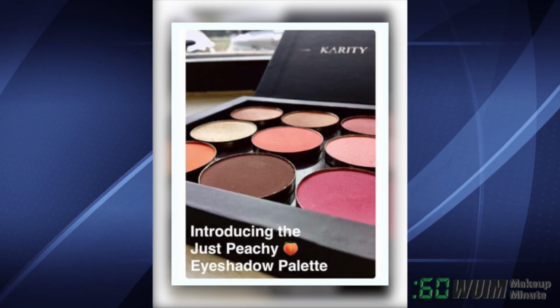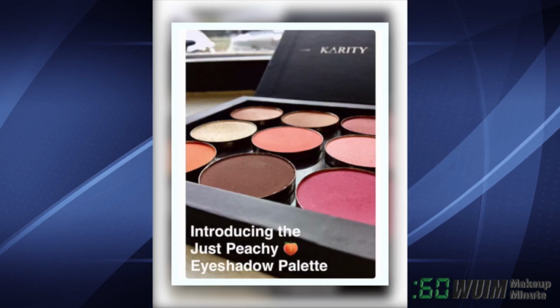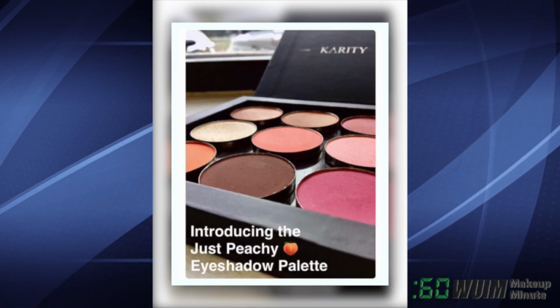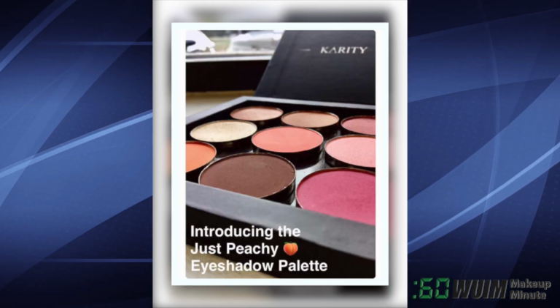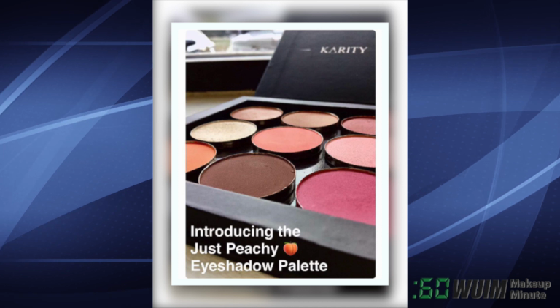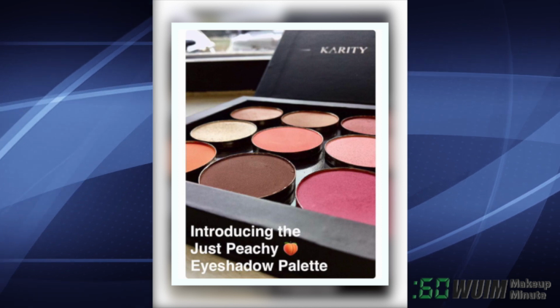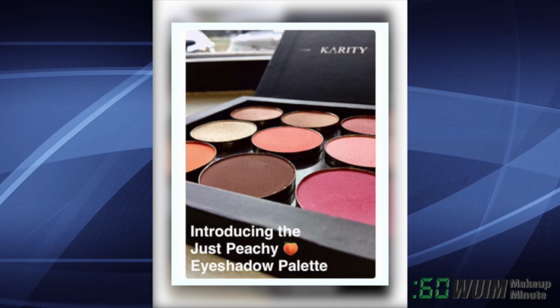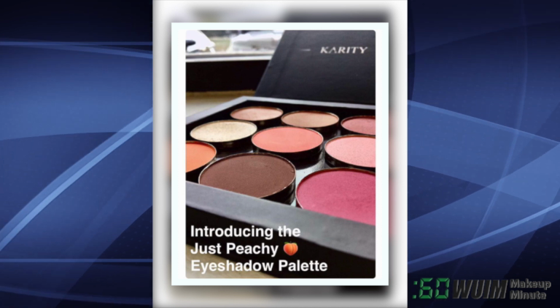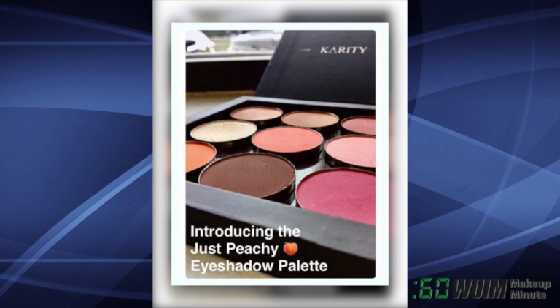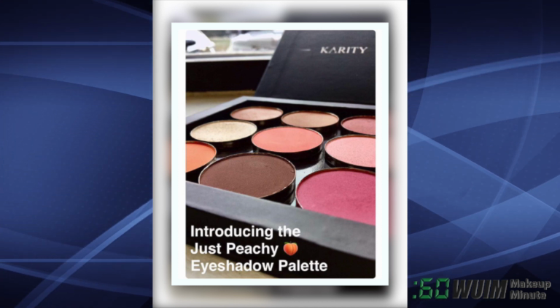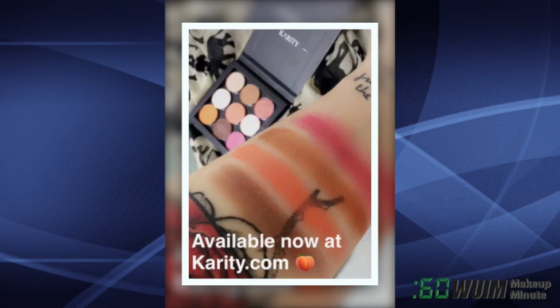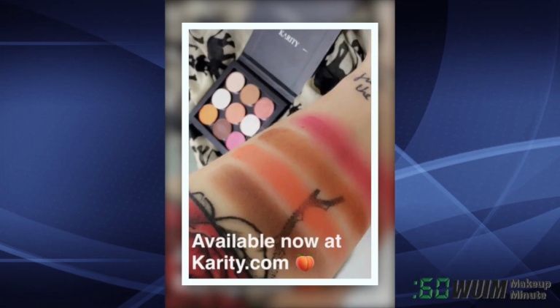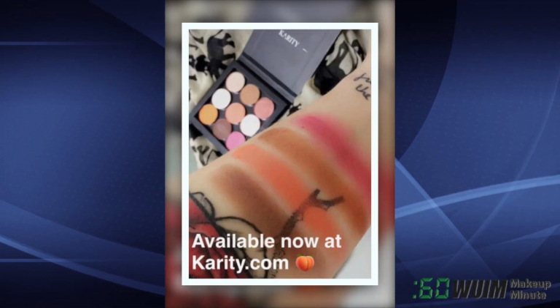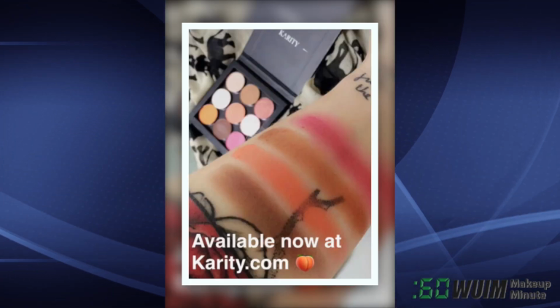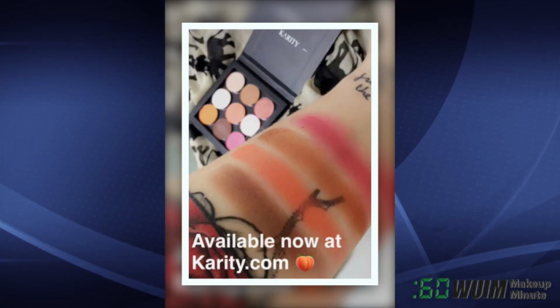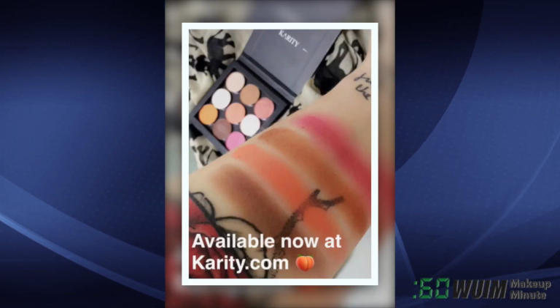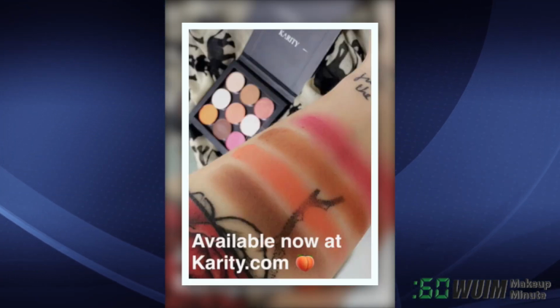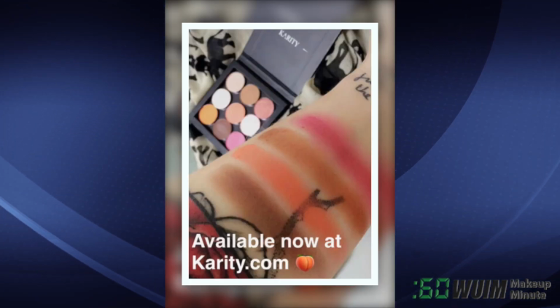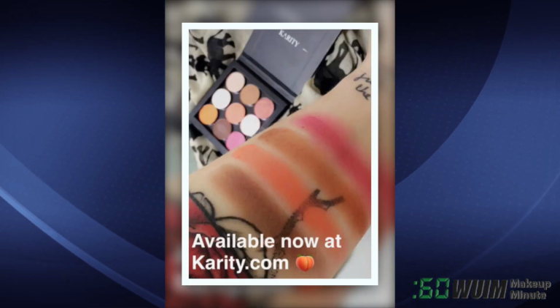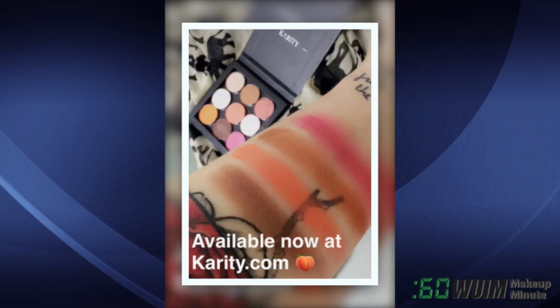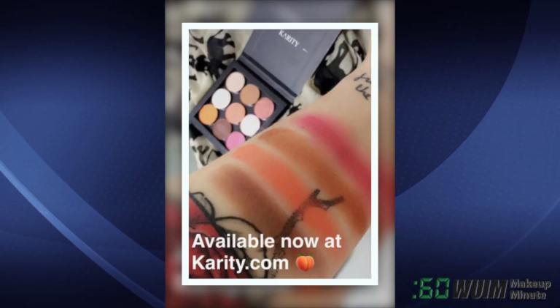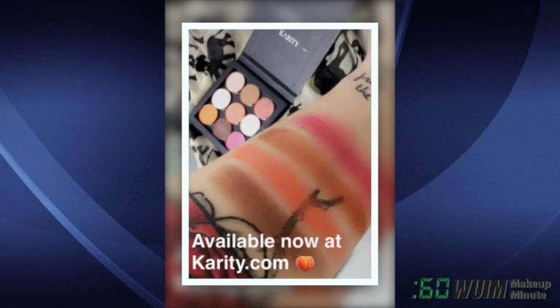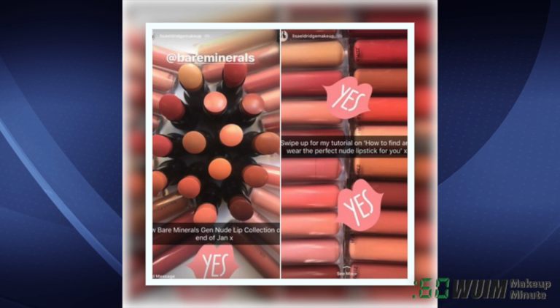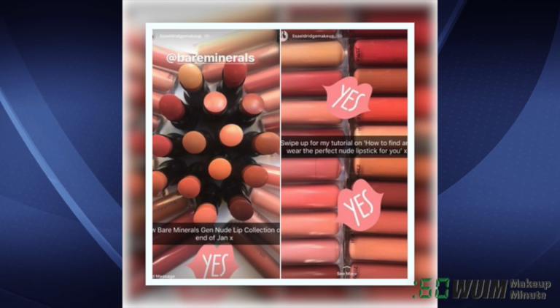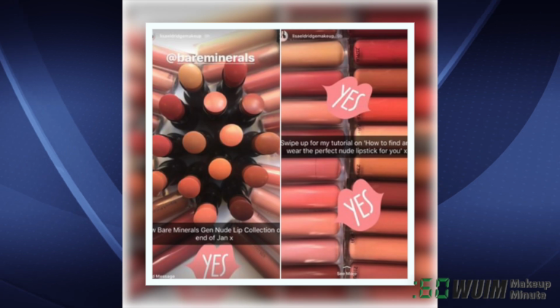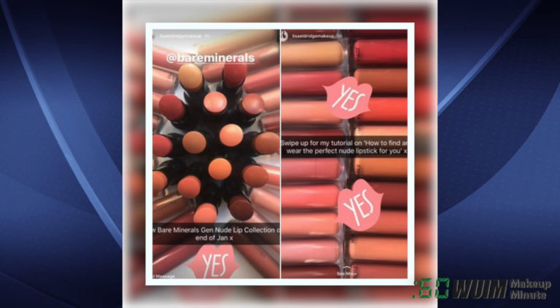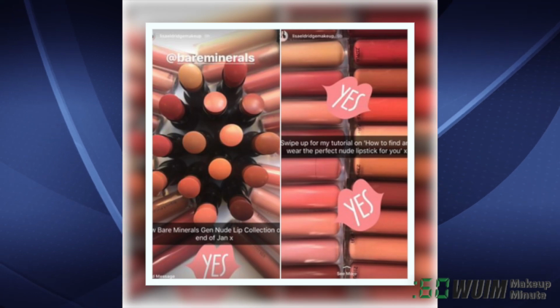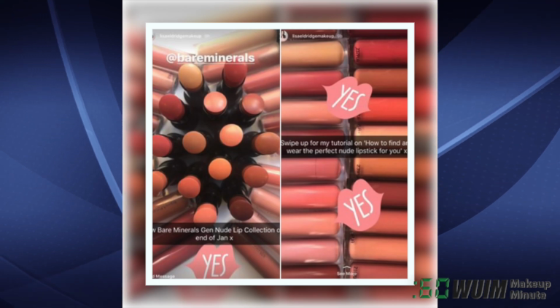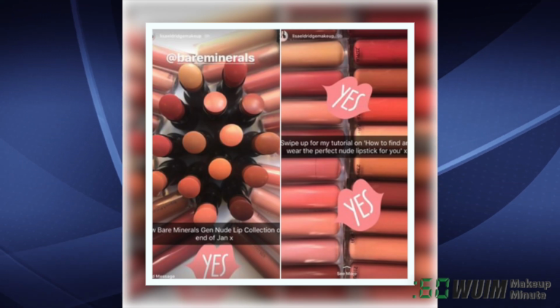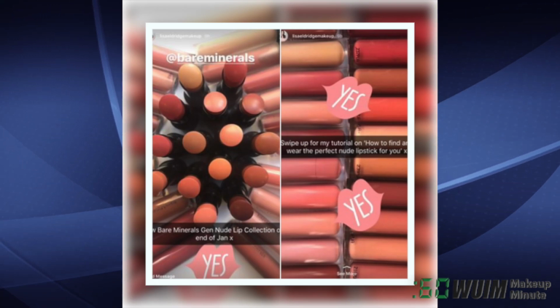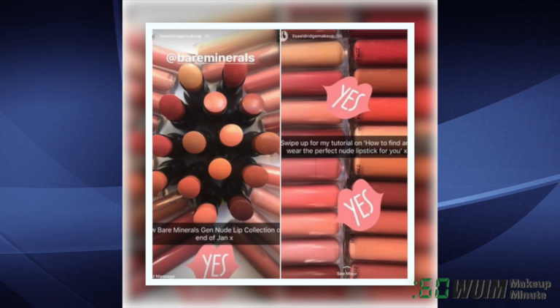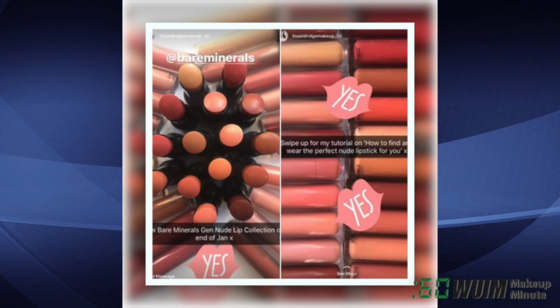From Karity Cosmetics, here's the Just Peachy Eyeshadow Palette with 9 pans of color, regularly $40, currently on sale for $29.